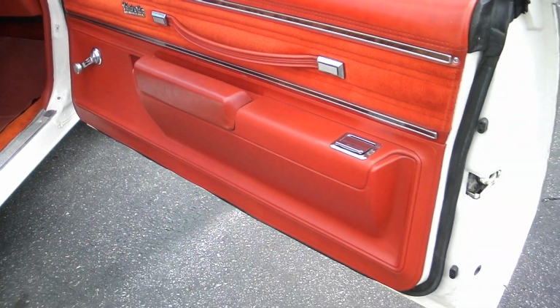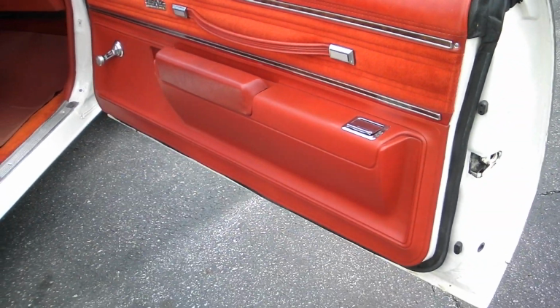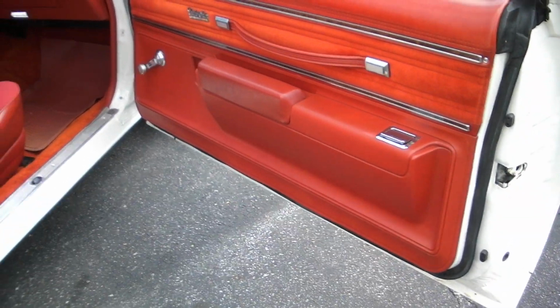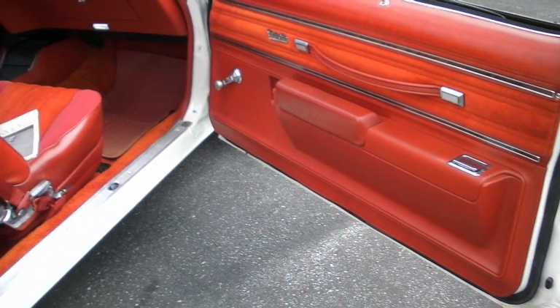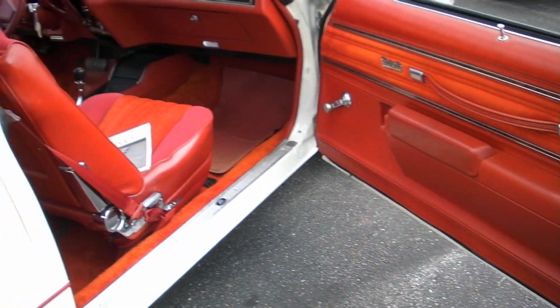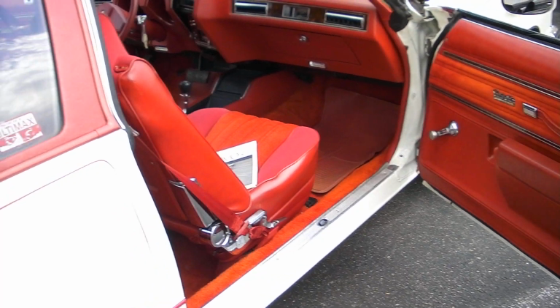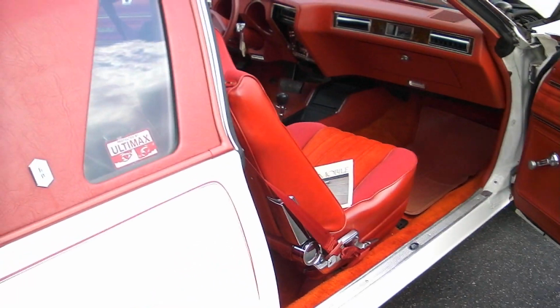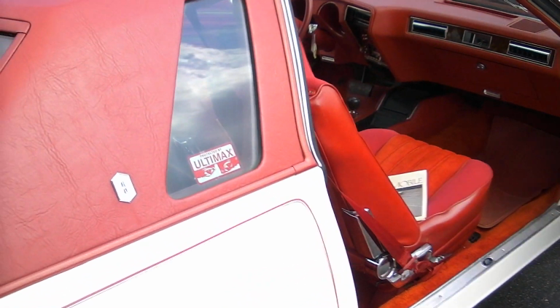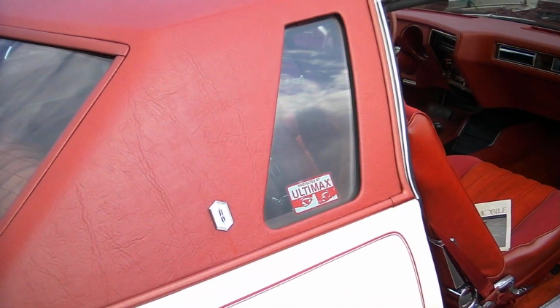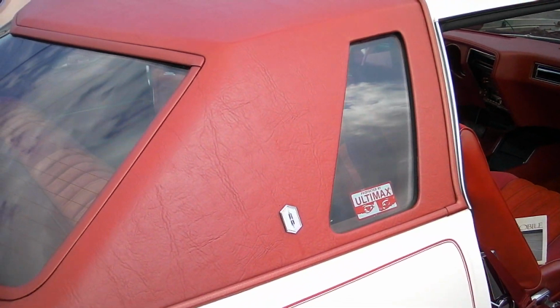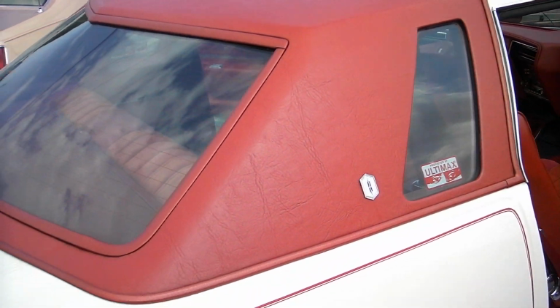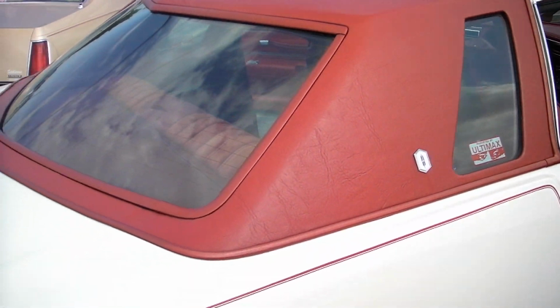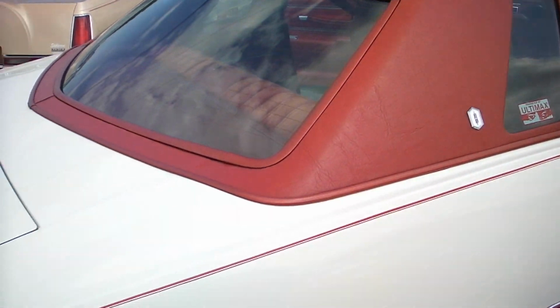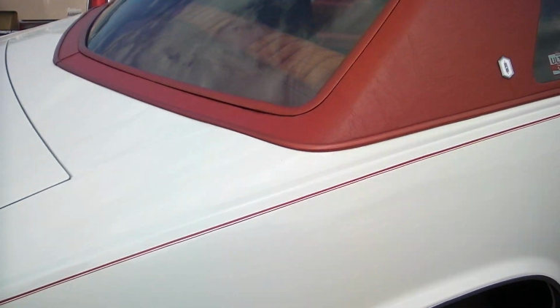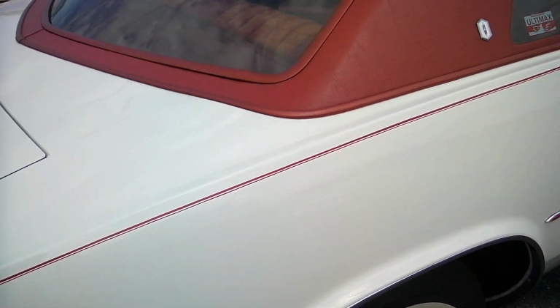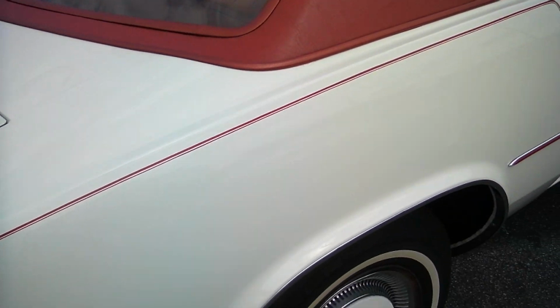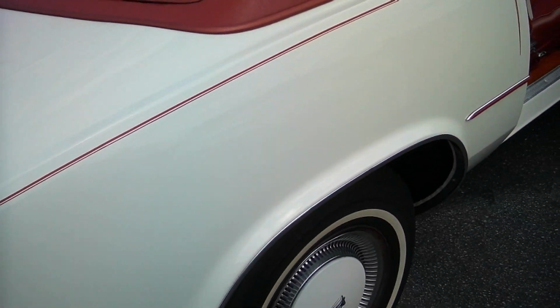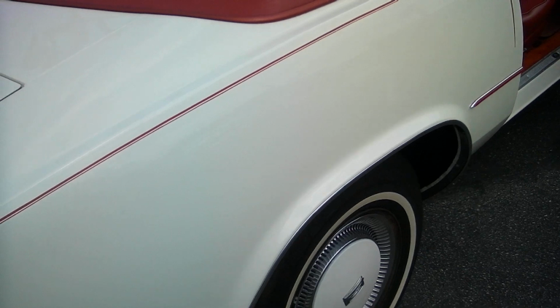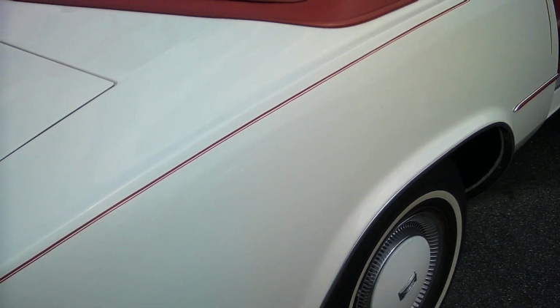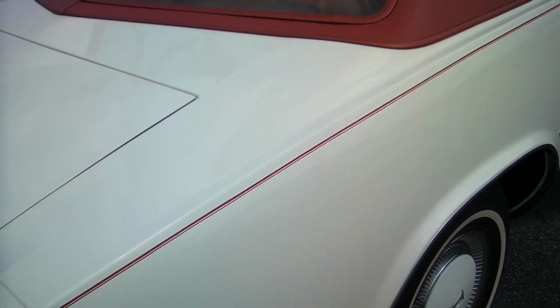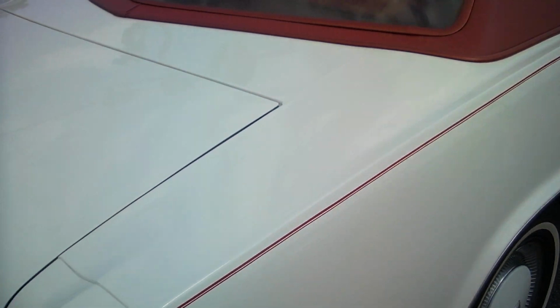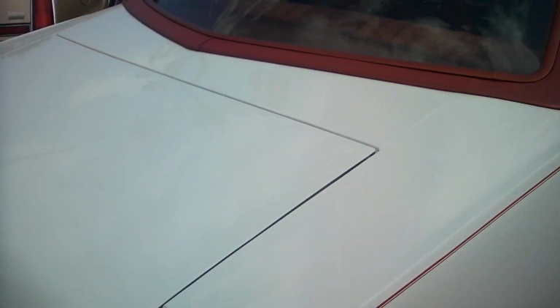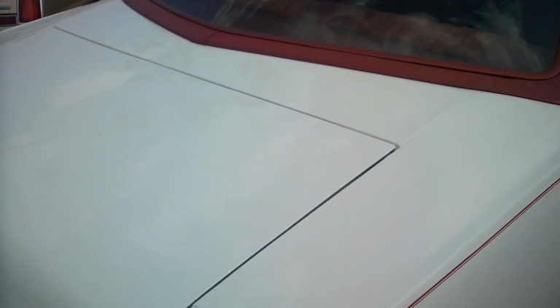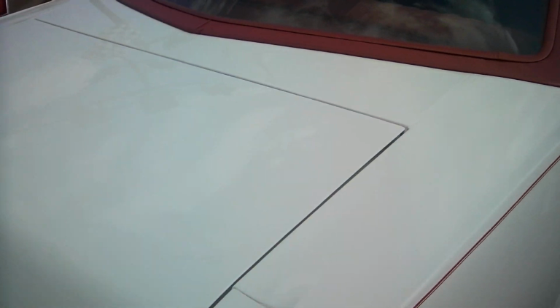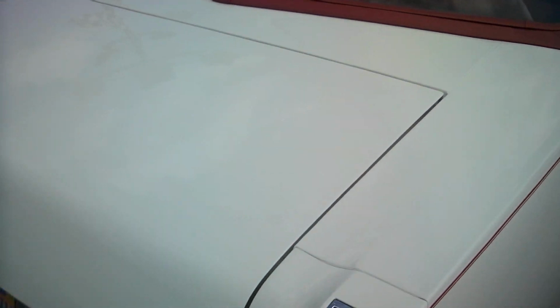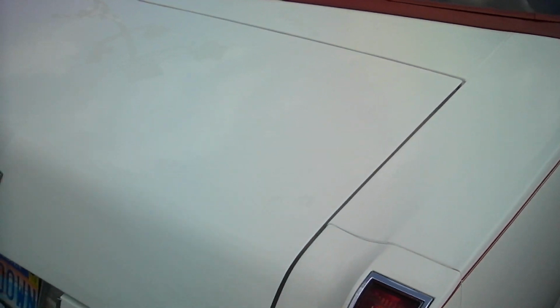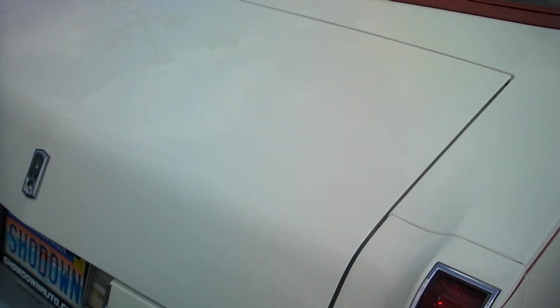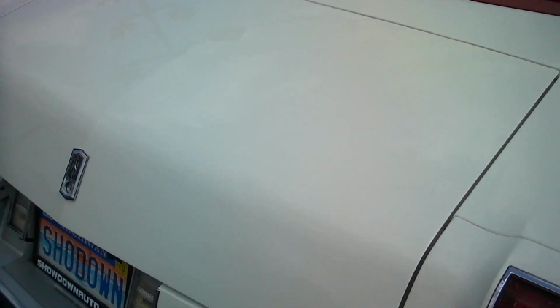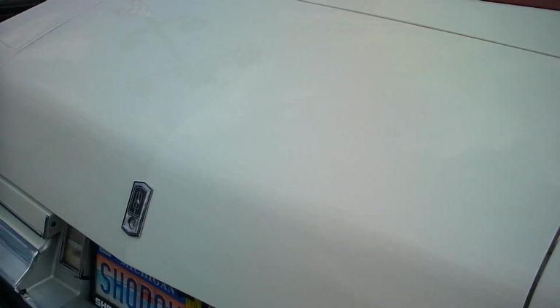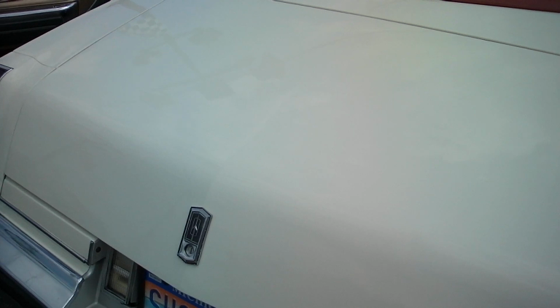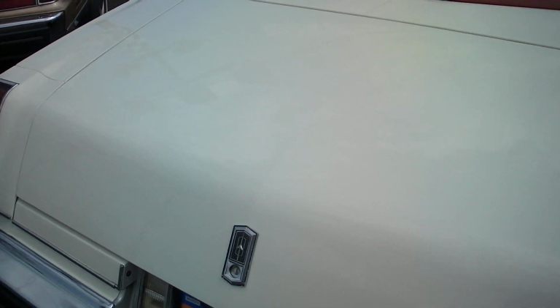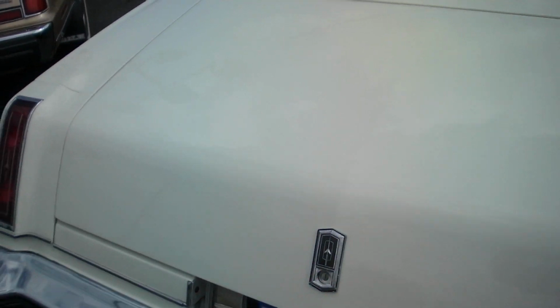This is a nice car for the money and we priced them to sell them, so this car won't last too long. Tires are in nice shape, underbody is beautiful. Looks like someone did put a newer muffler on it just recently.